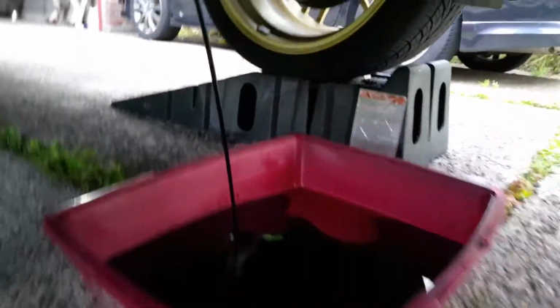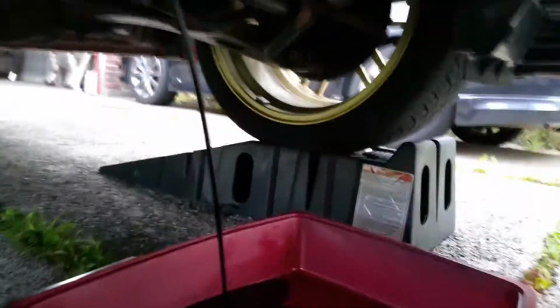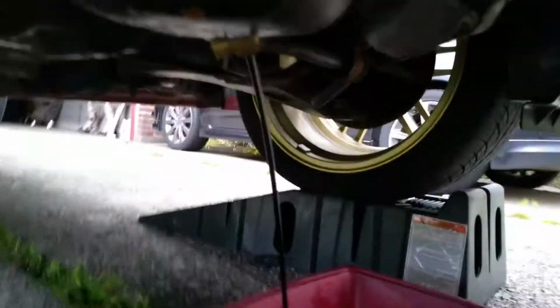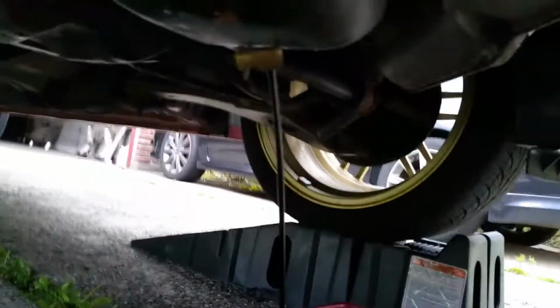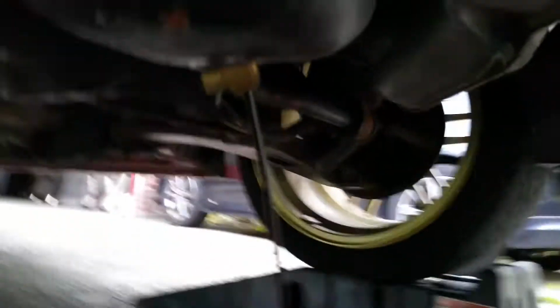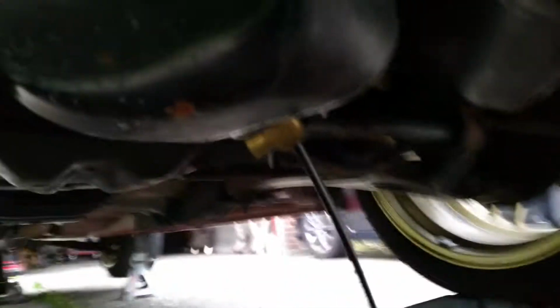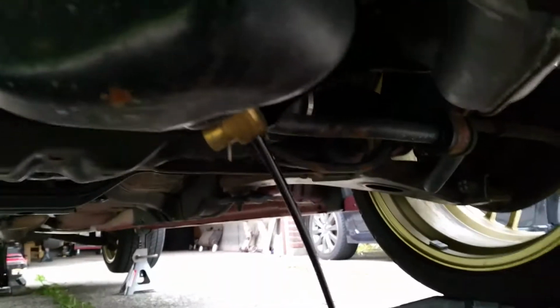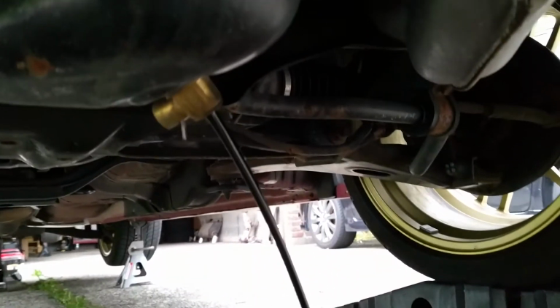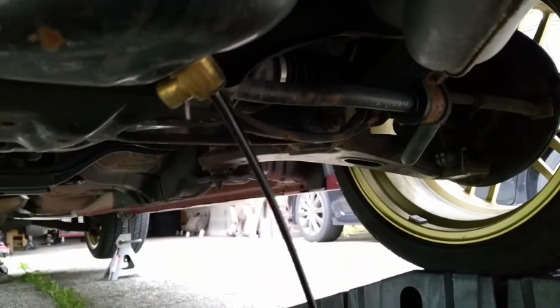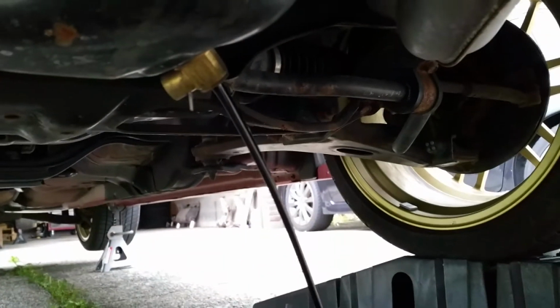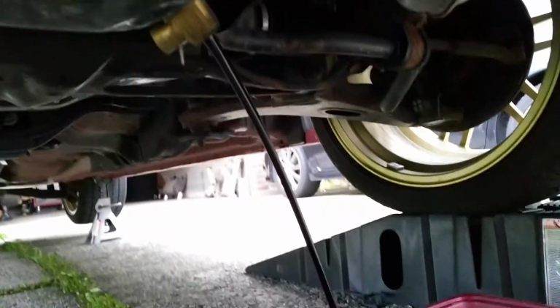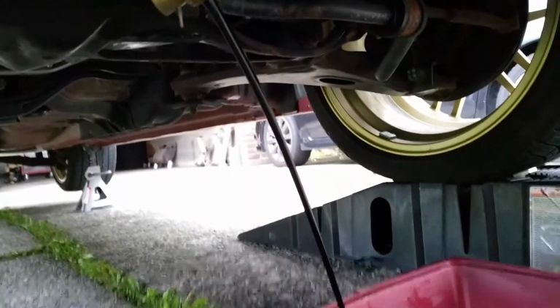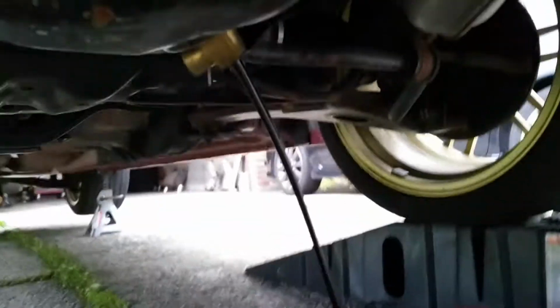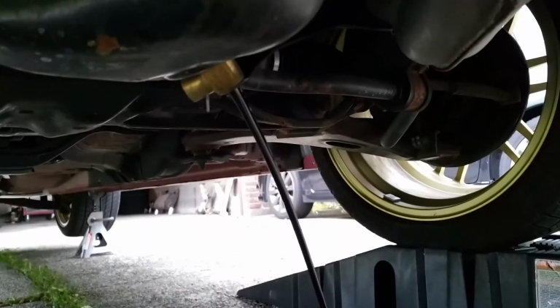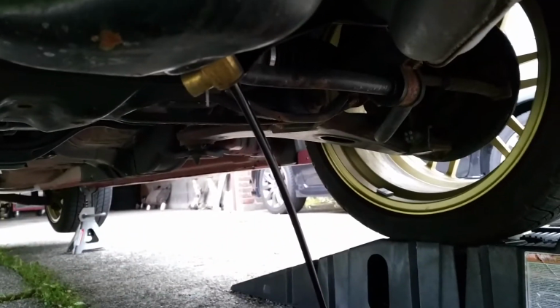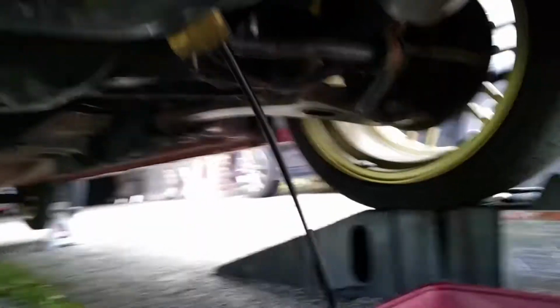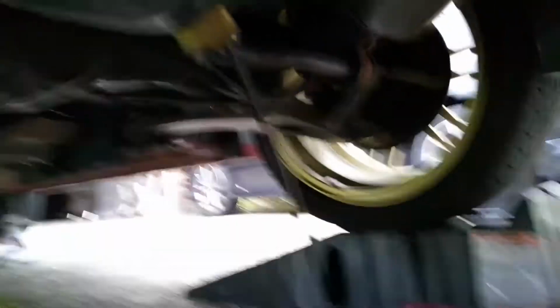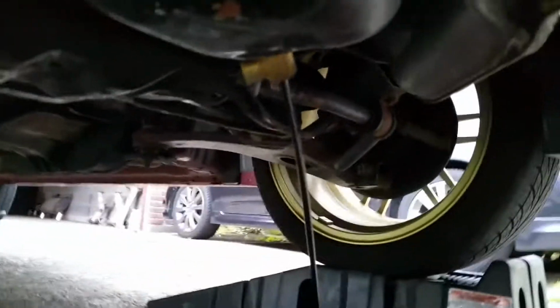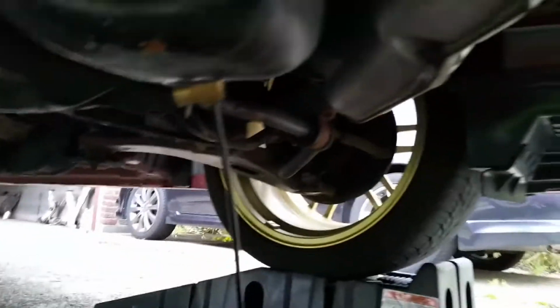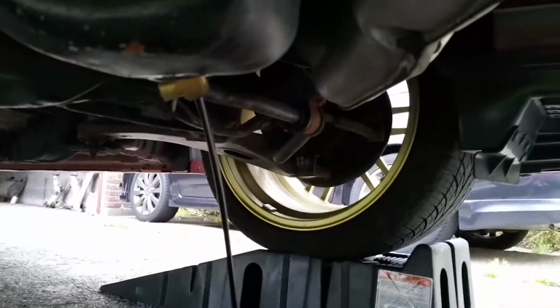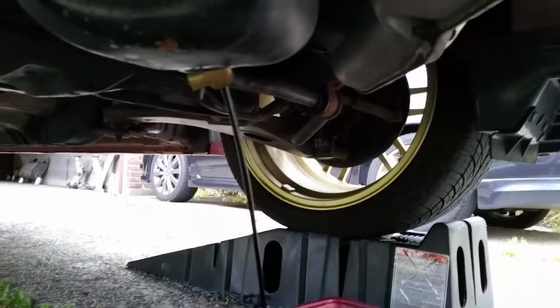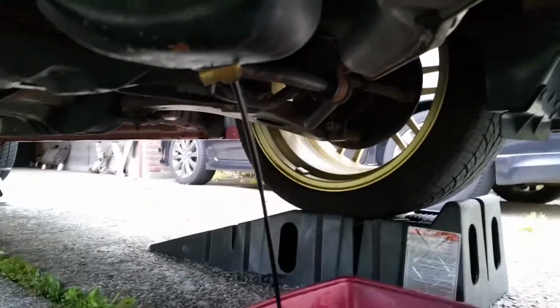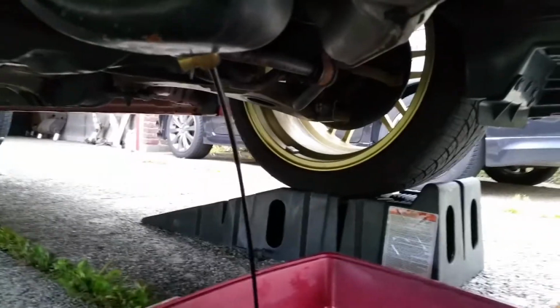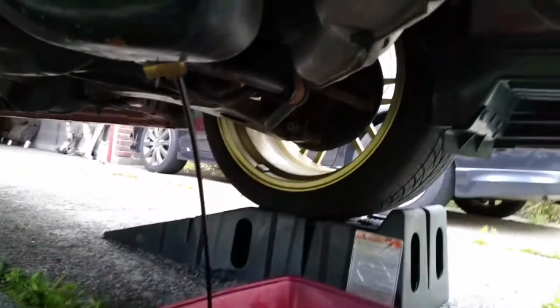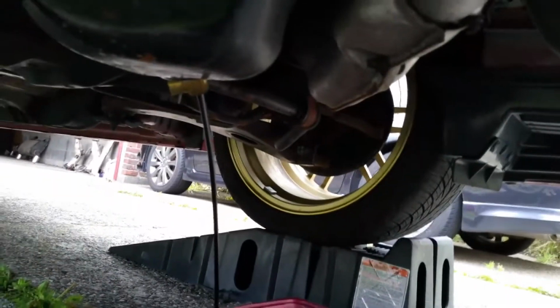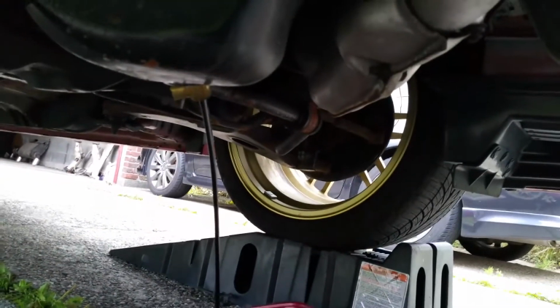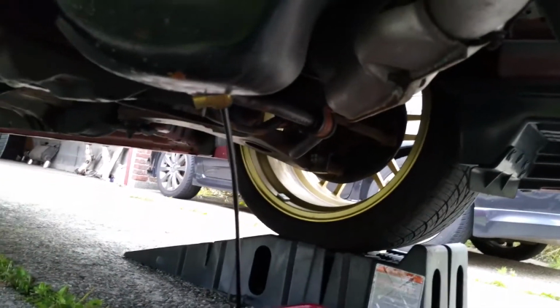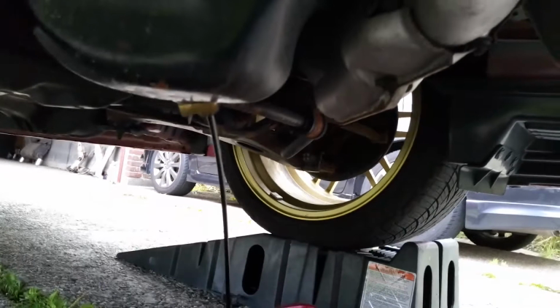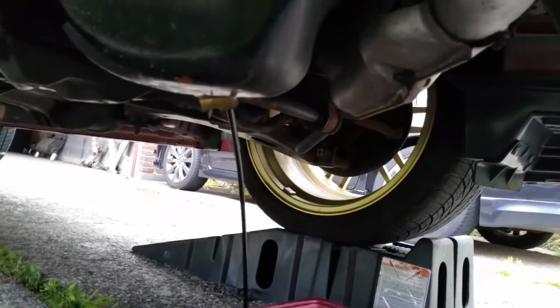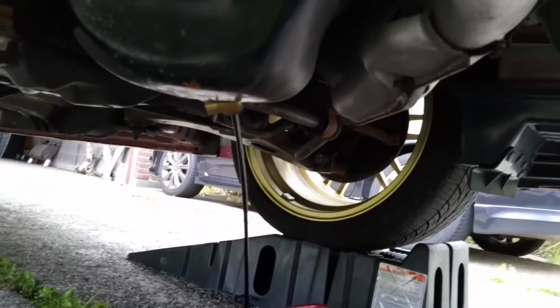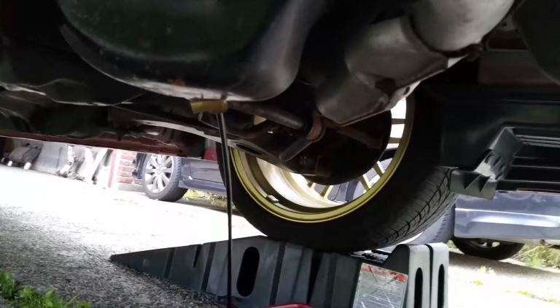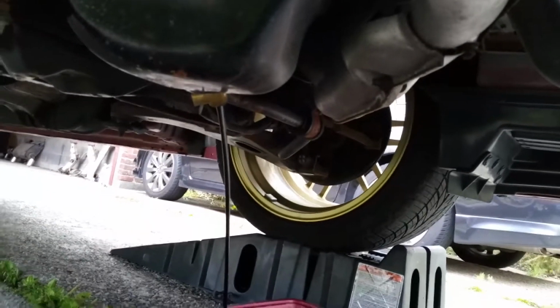The only downfall is that the hole is kind of small, so it takes a little bit. But it's one less thing you have to worry about — you don't need a tool for it when you get under. Just pop it open, close it up, clean it off, and you're done.